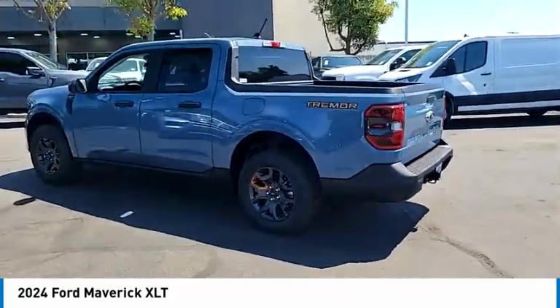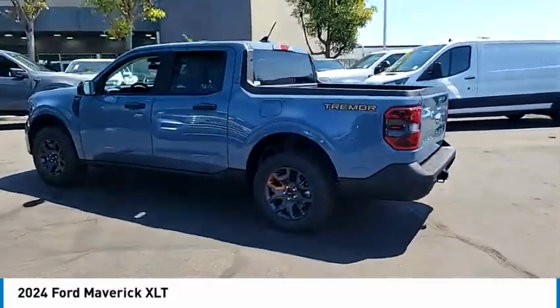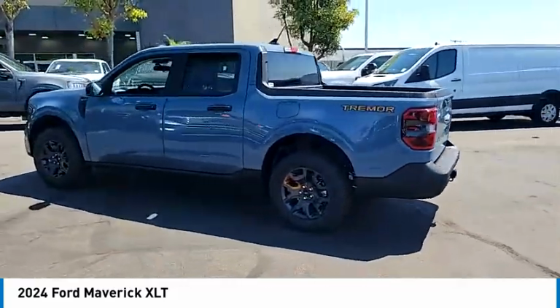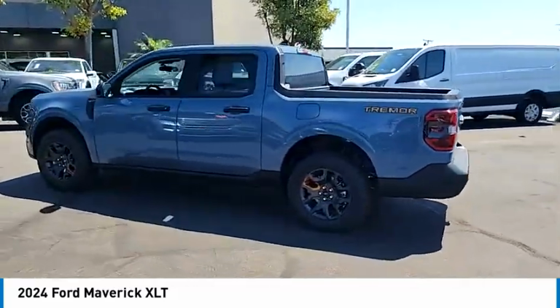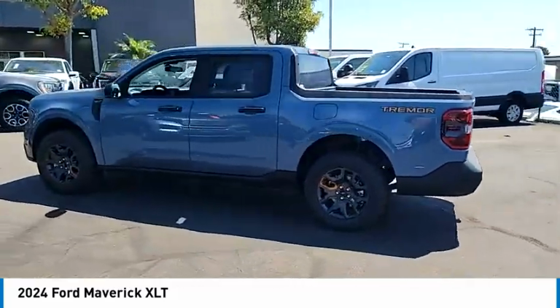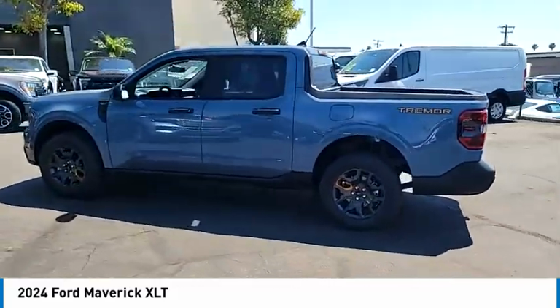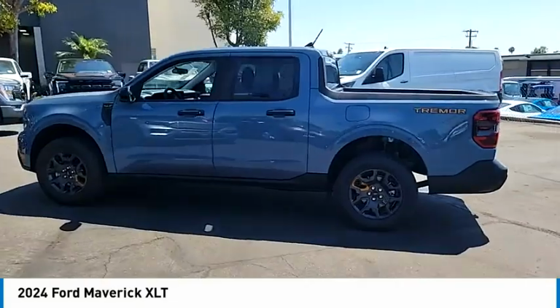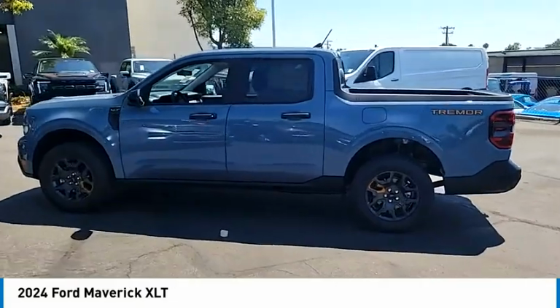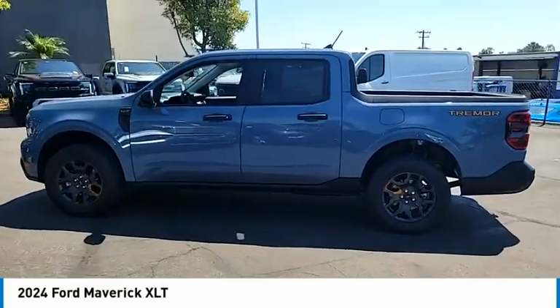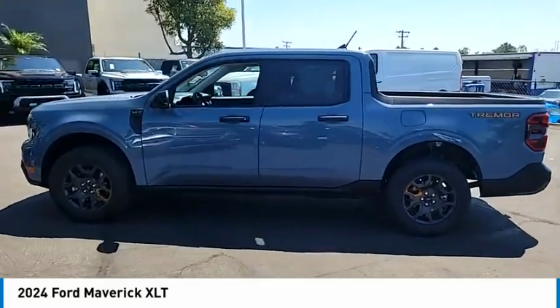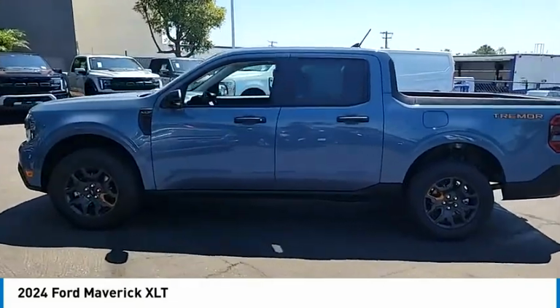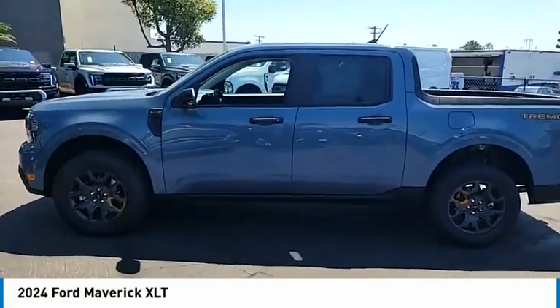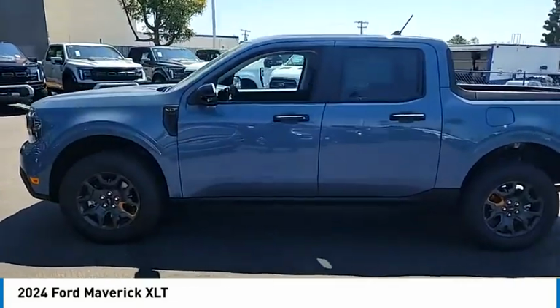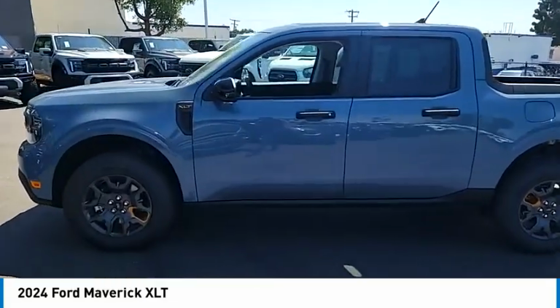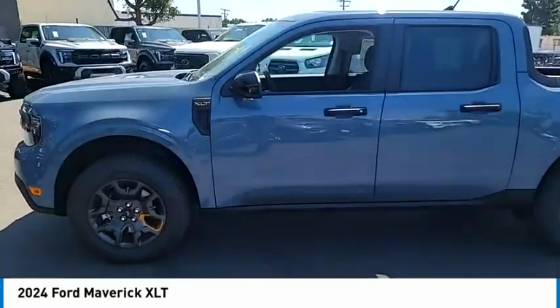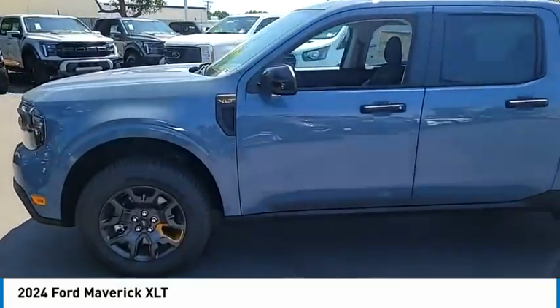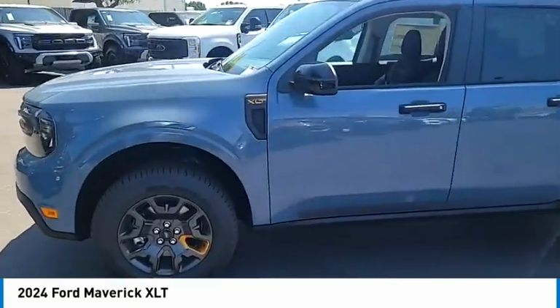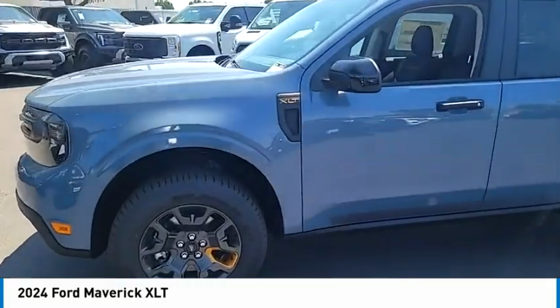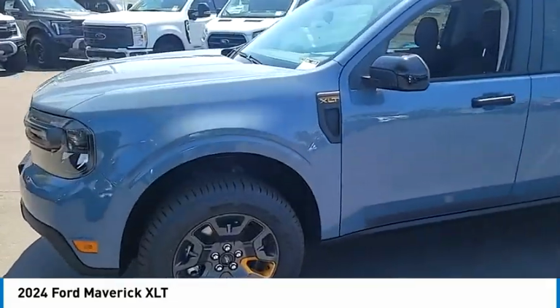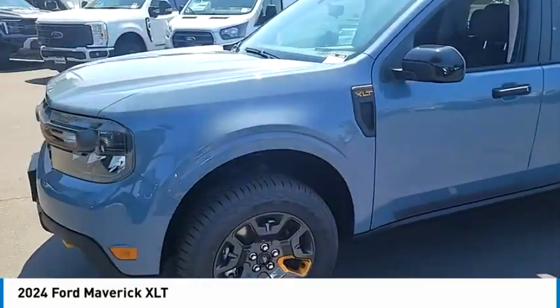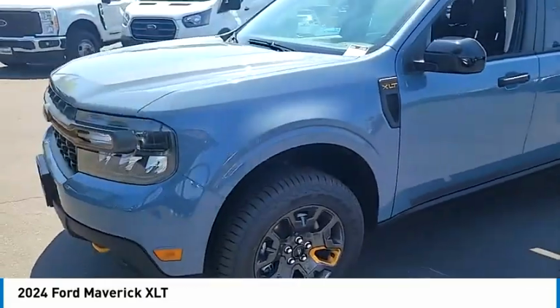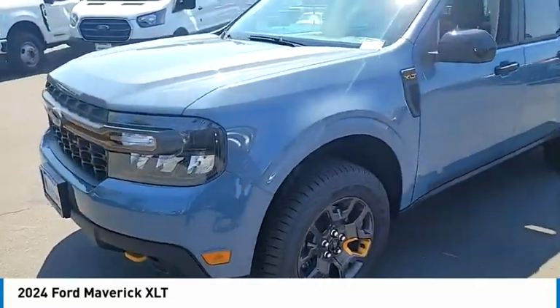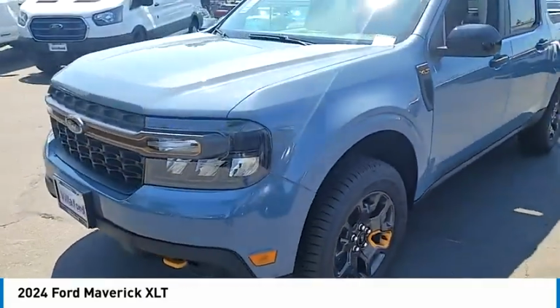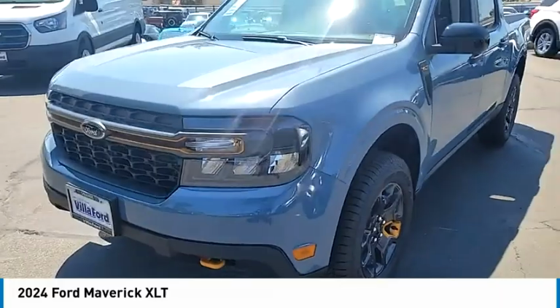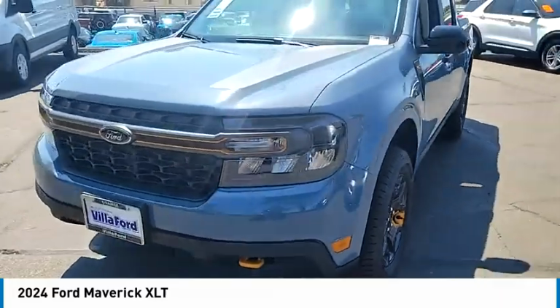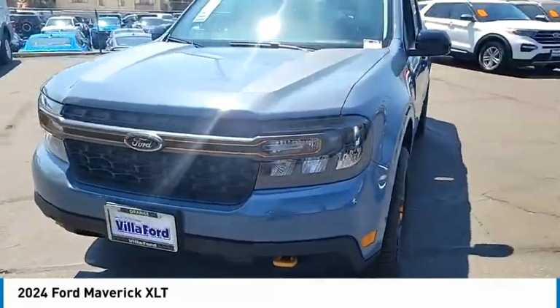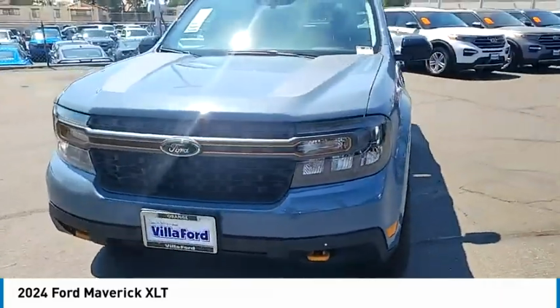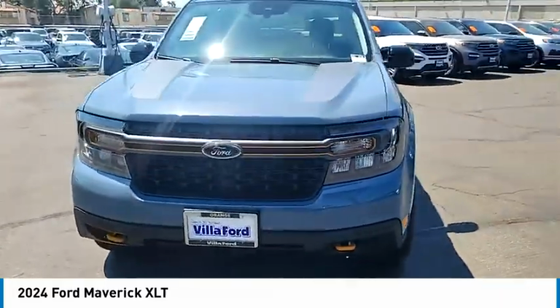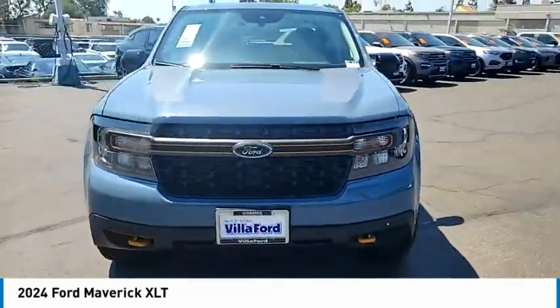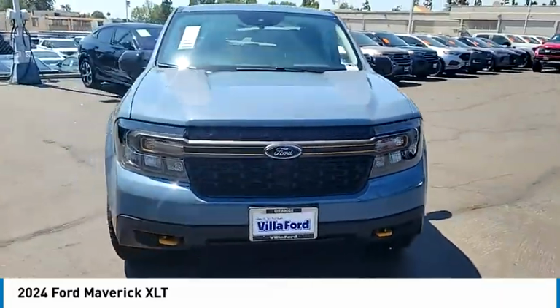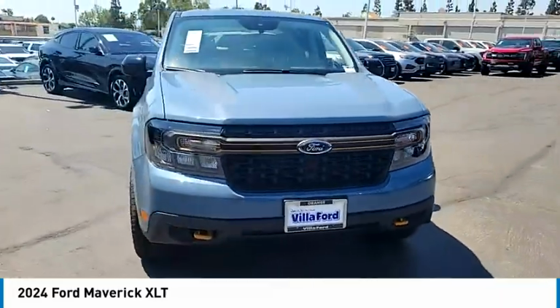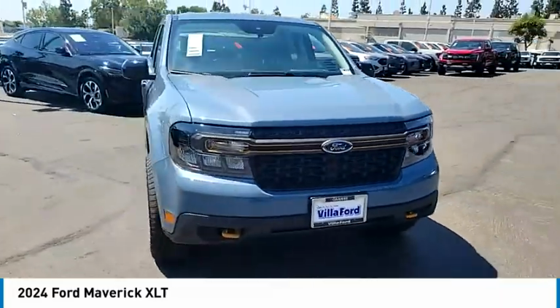Its muscle car themed trim package includes a distinct hood and spacious interior. Wouldn't you look great in this vehicle? Stop in today and see for yourself.